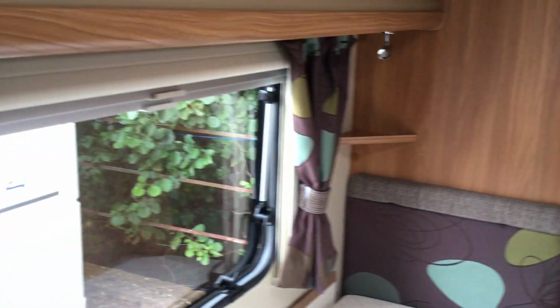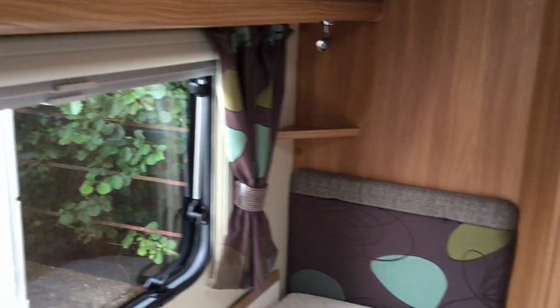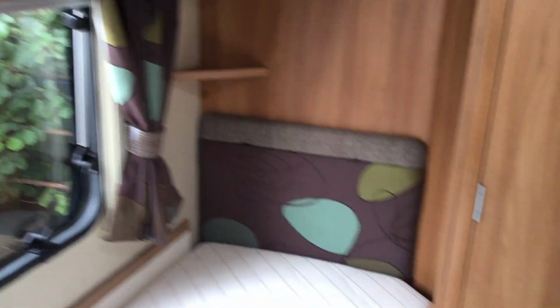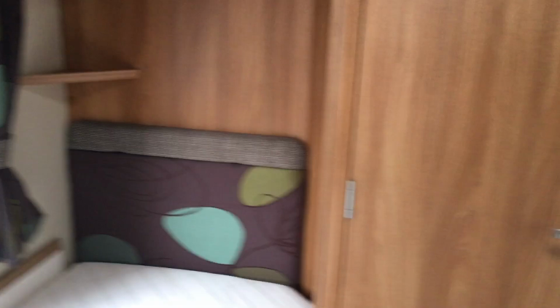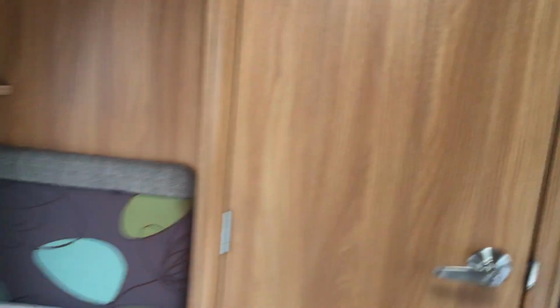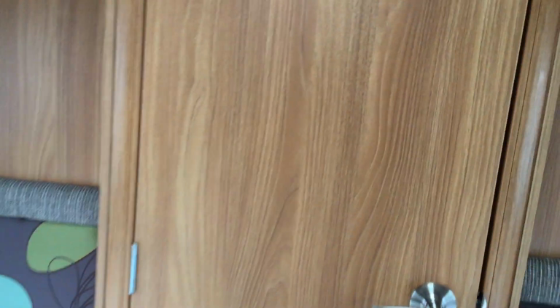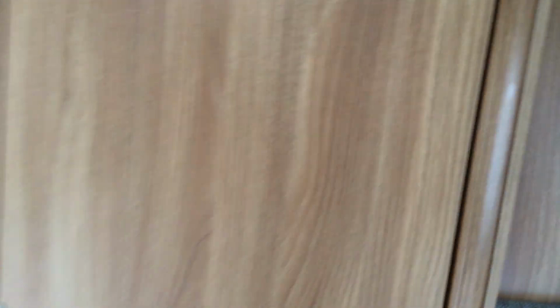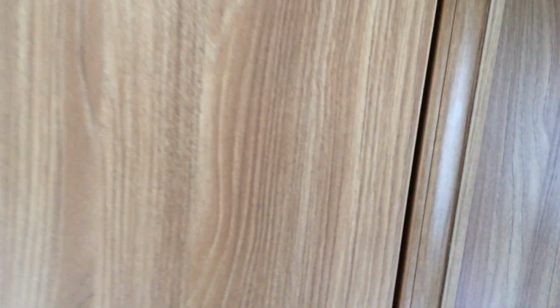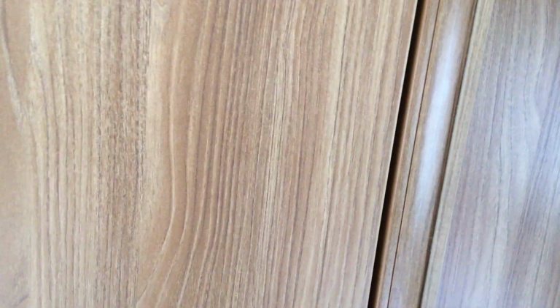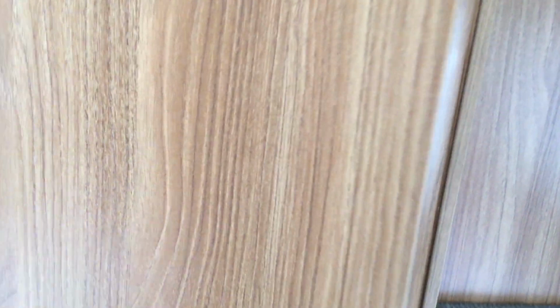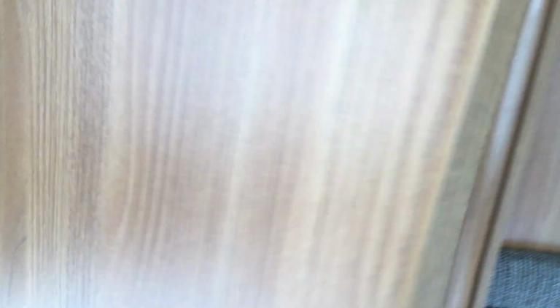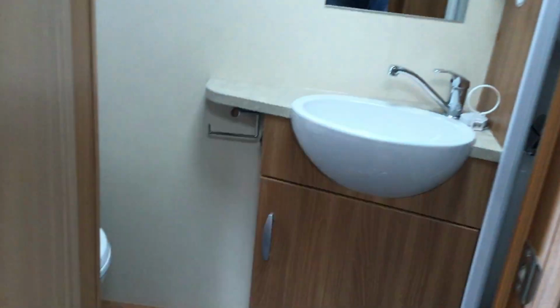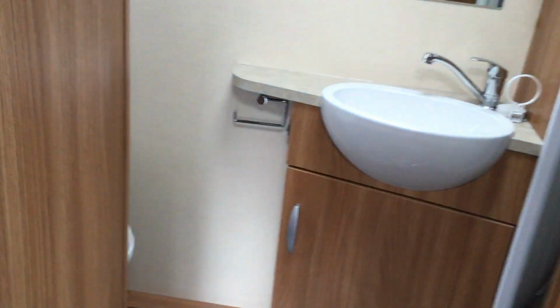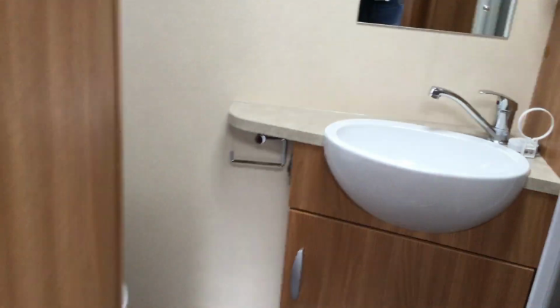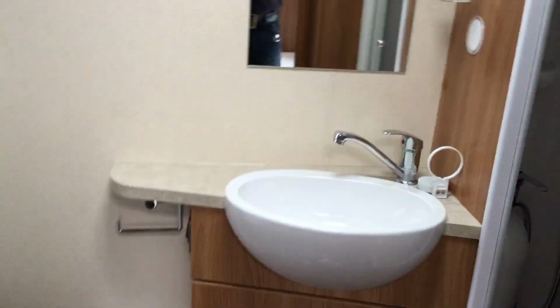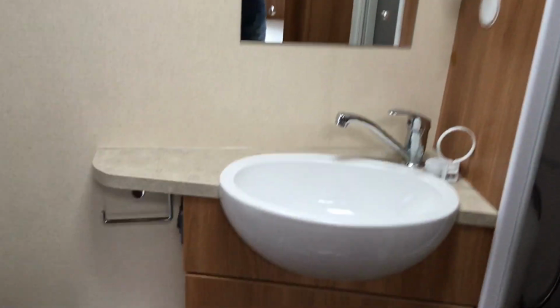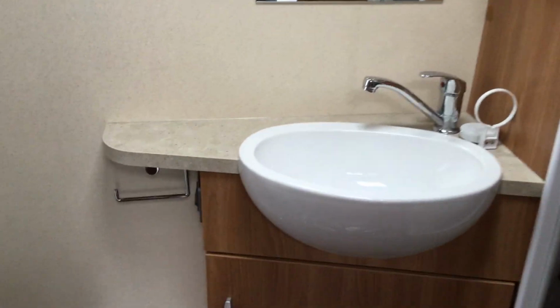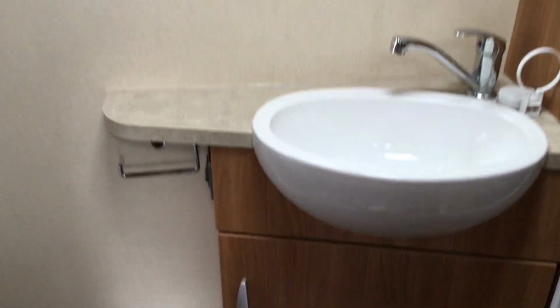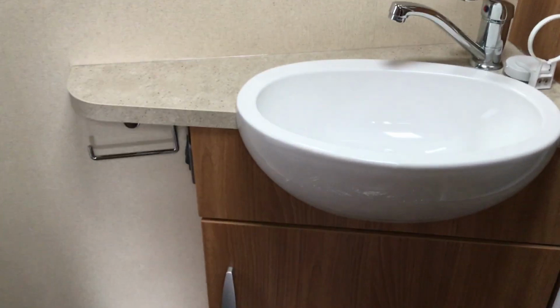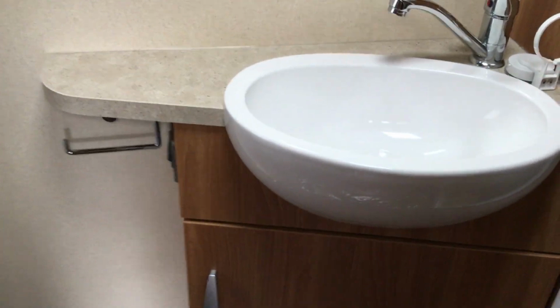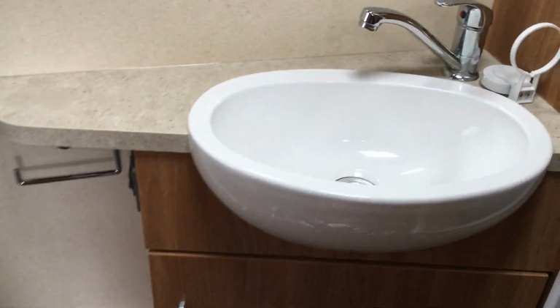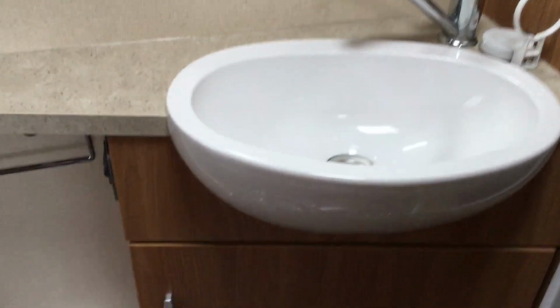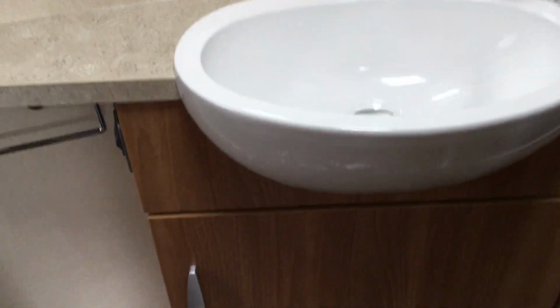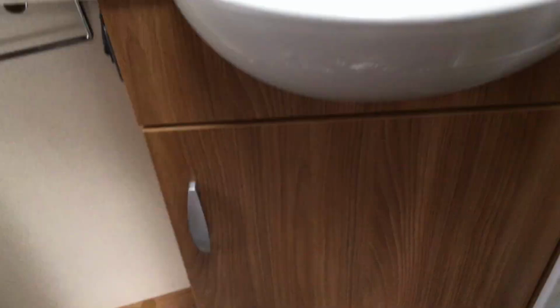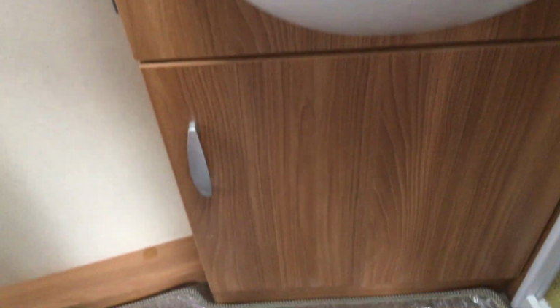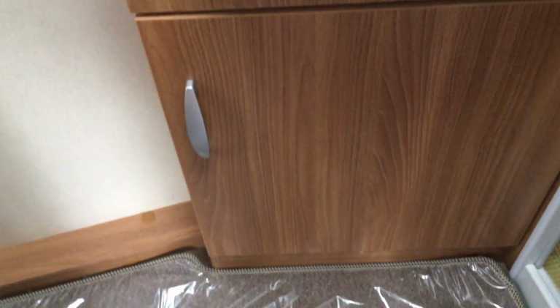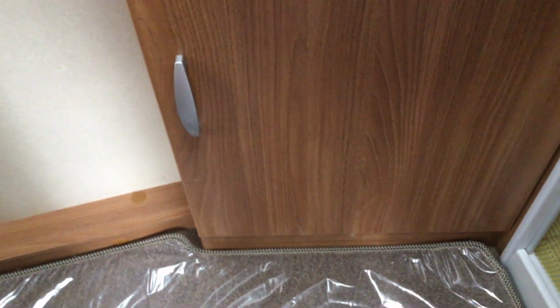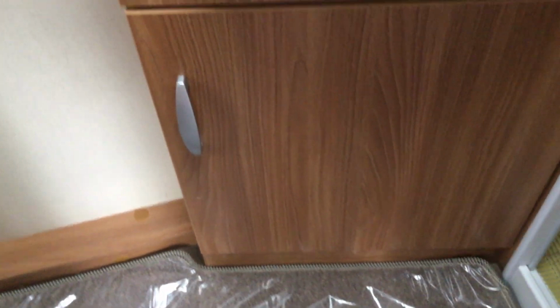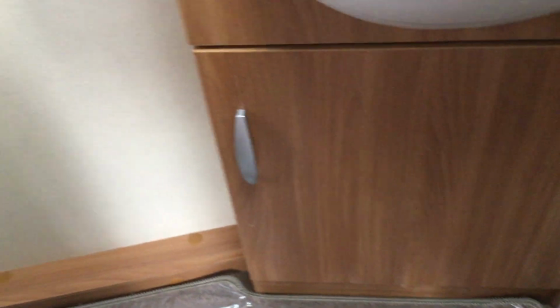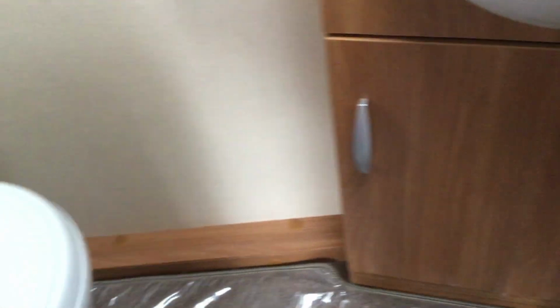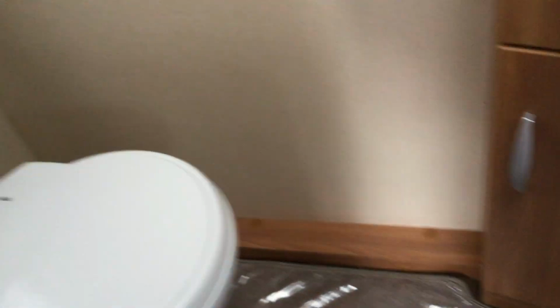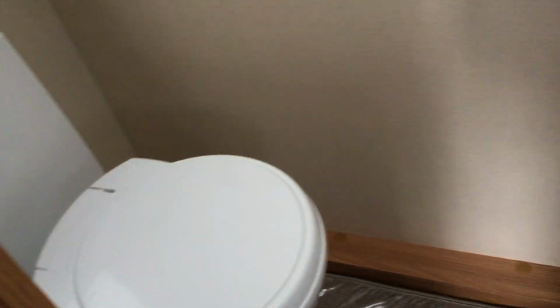LED lighting throughout. And then if we go through to the washroom, we've got some mixer taps up there and cupboard space.